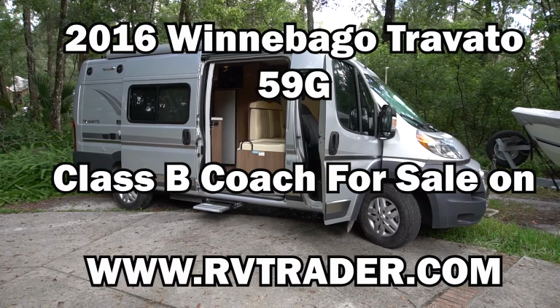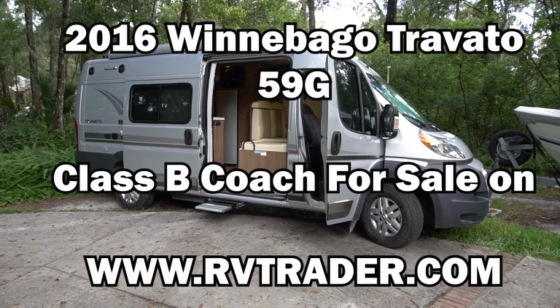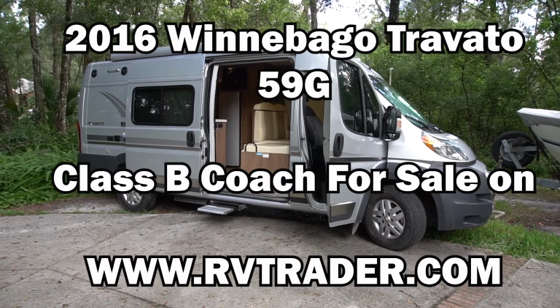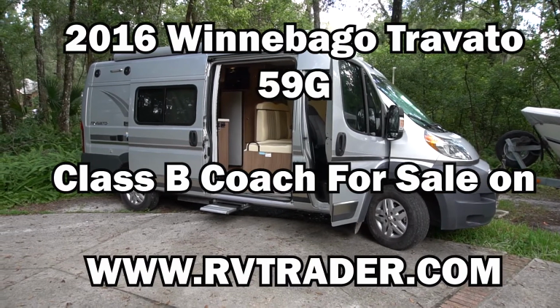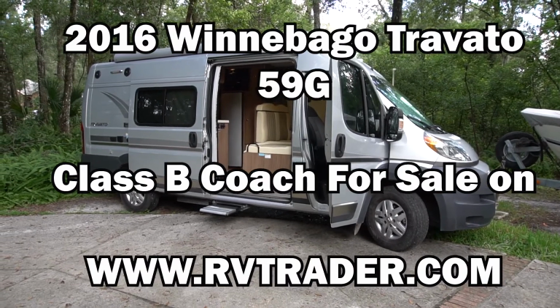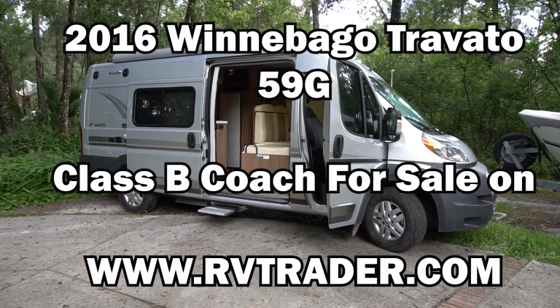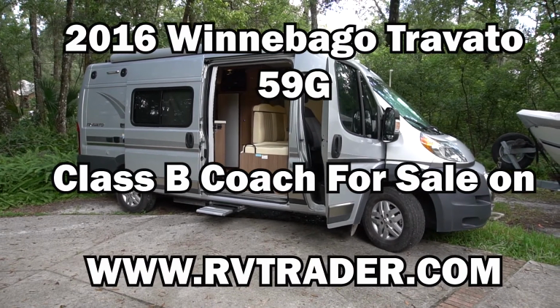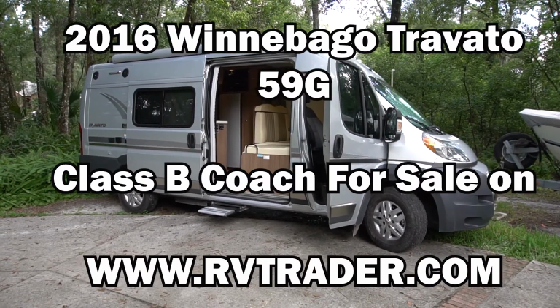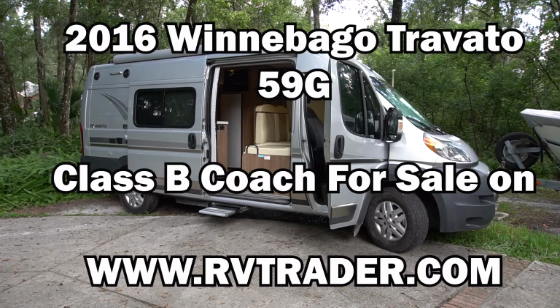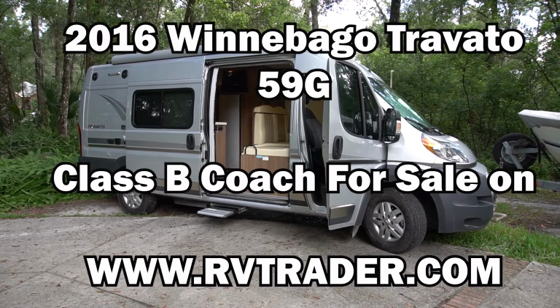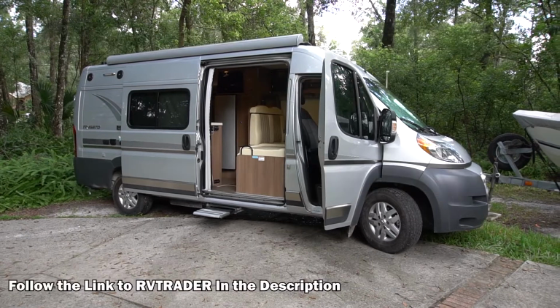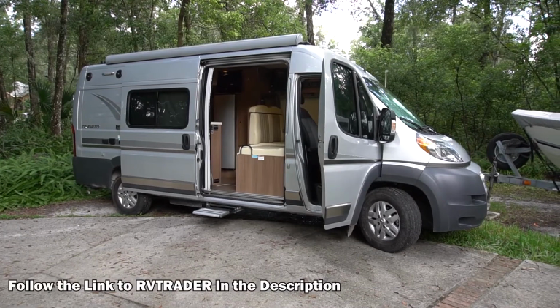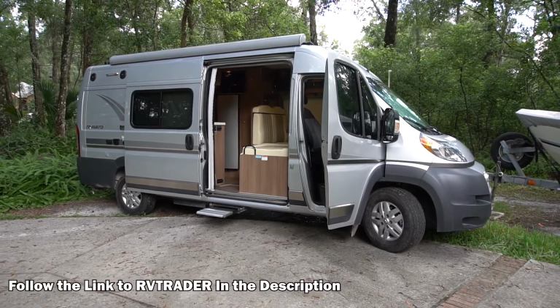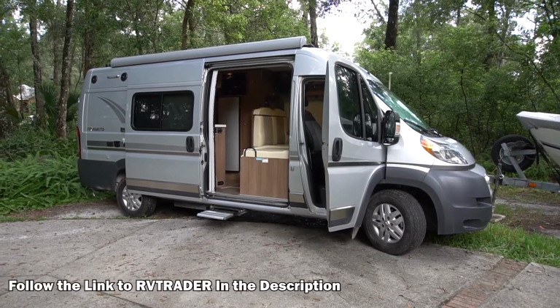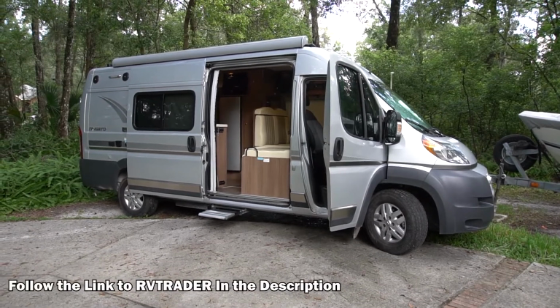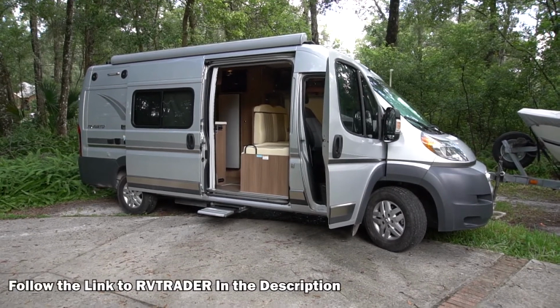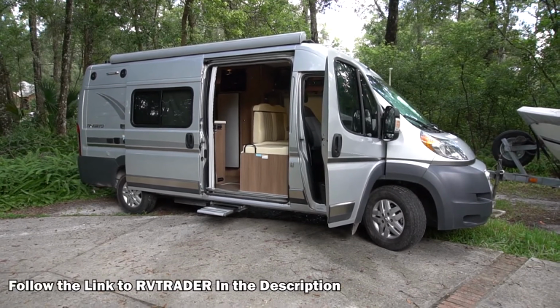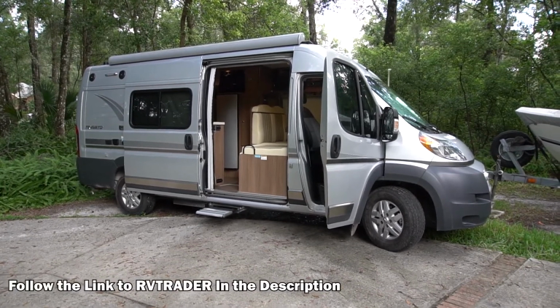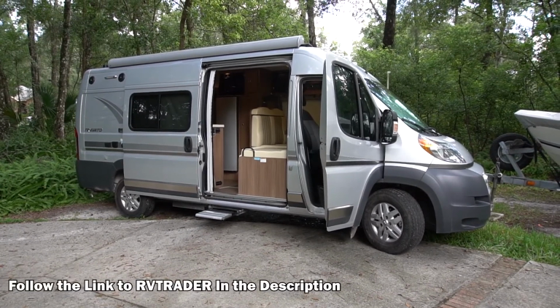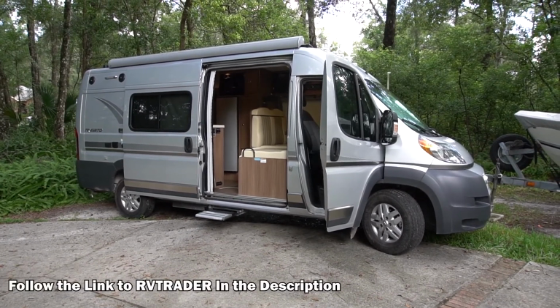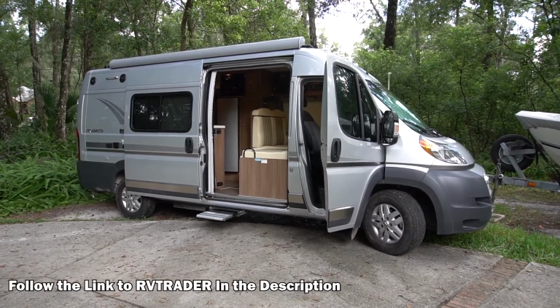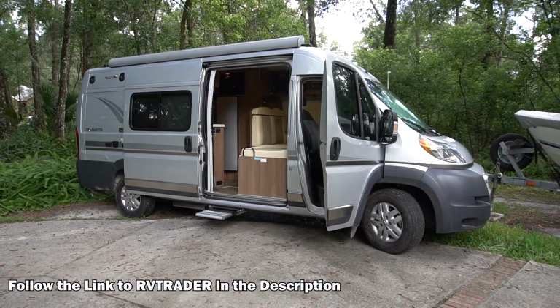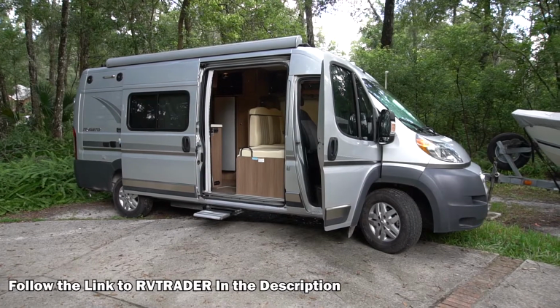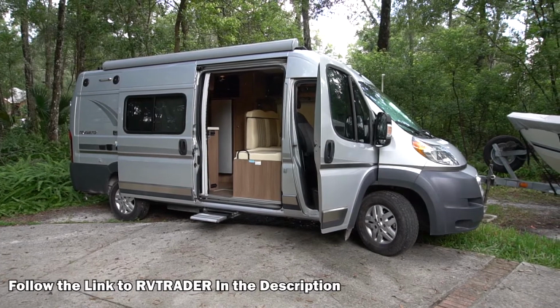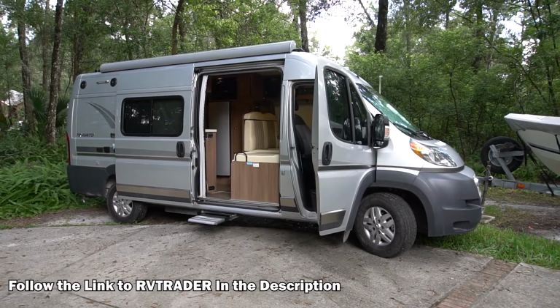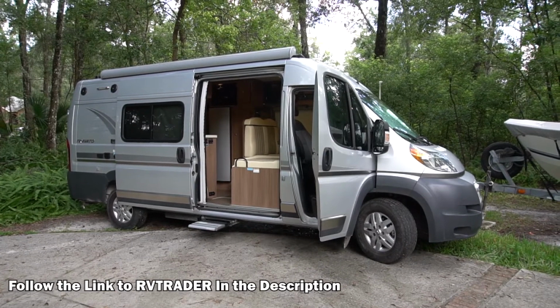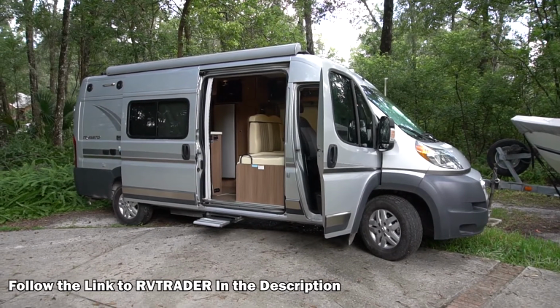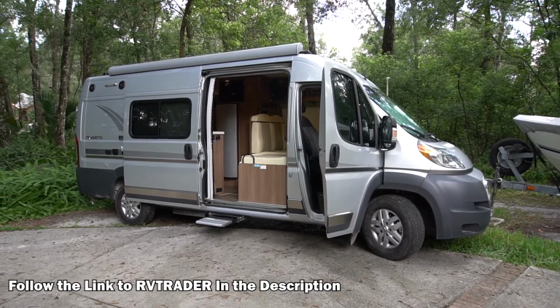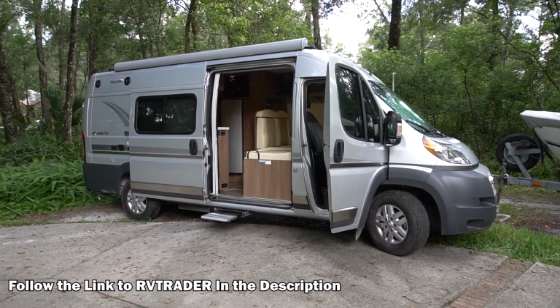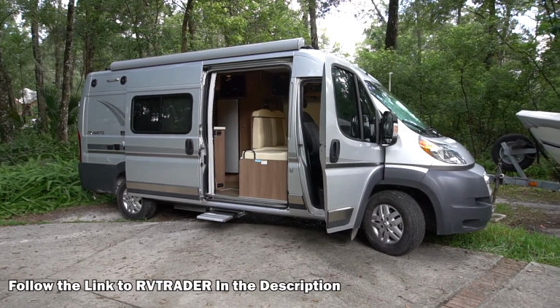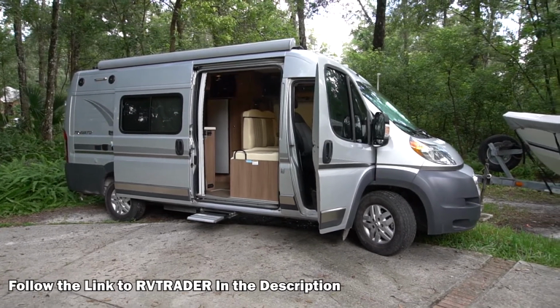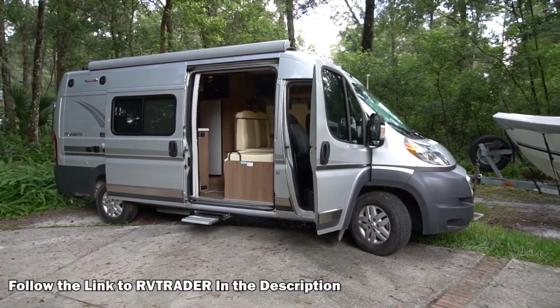This is my 2016 Travato 59G from Winnebago that I have for sale on RVTrader. I'm just going to take a quick tour of my 59G here so you can see the condition that it's in.